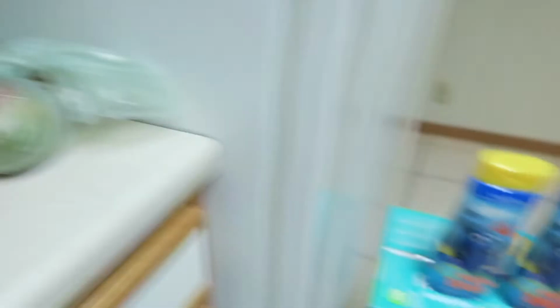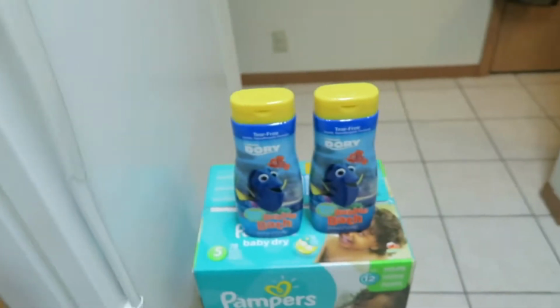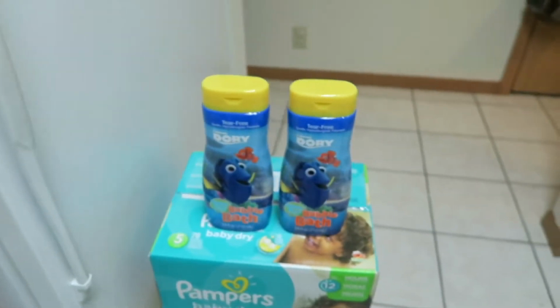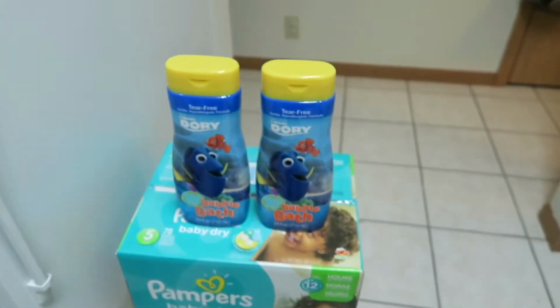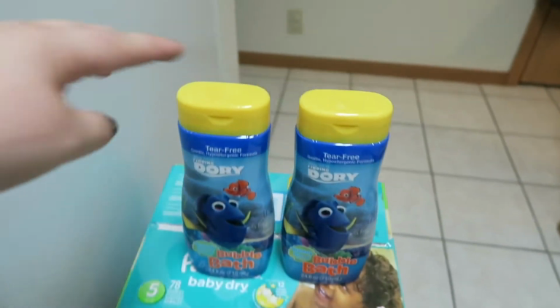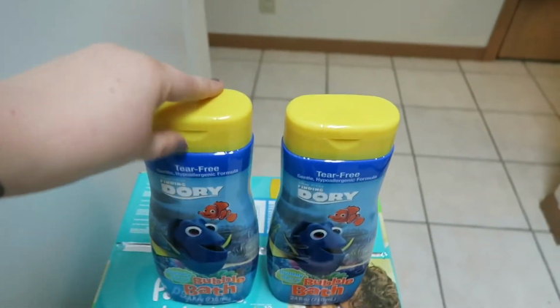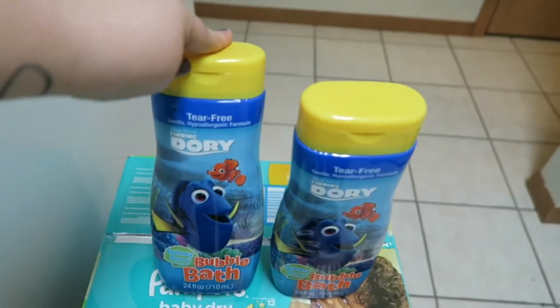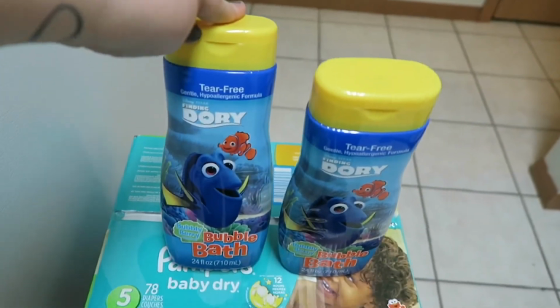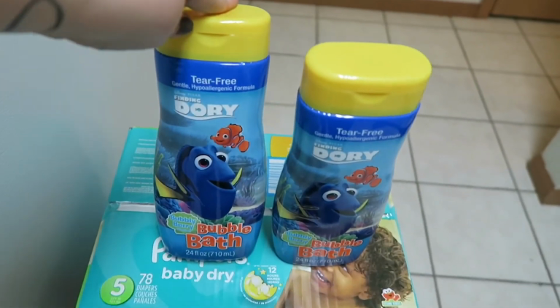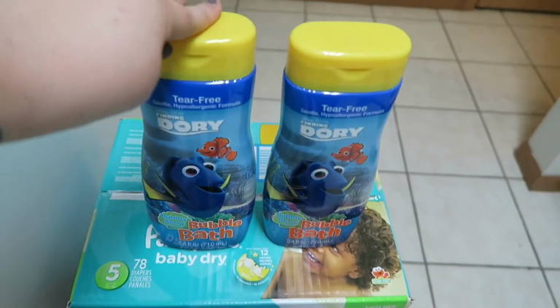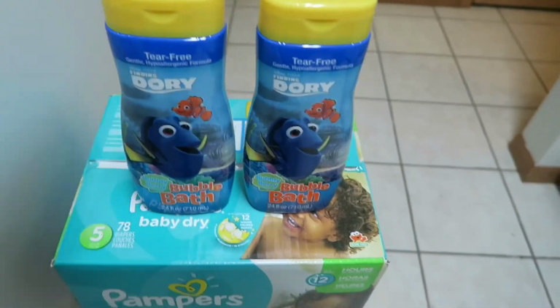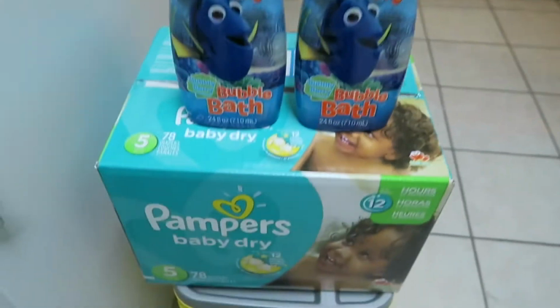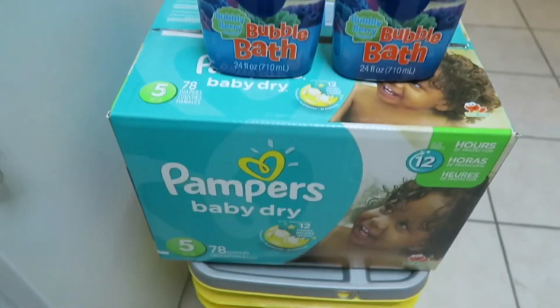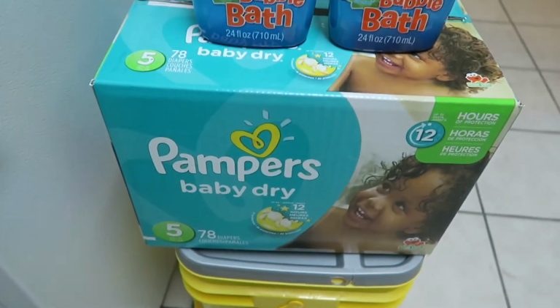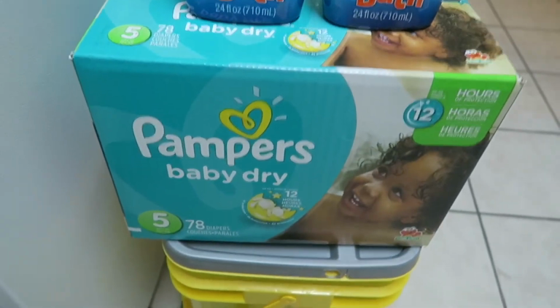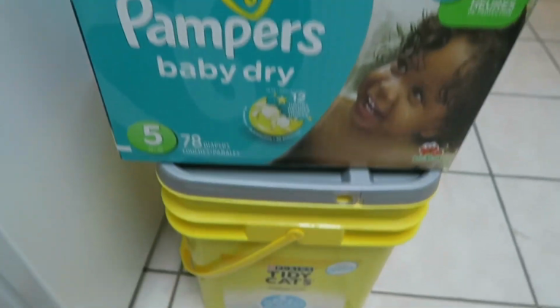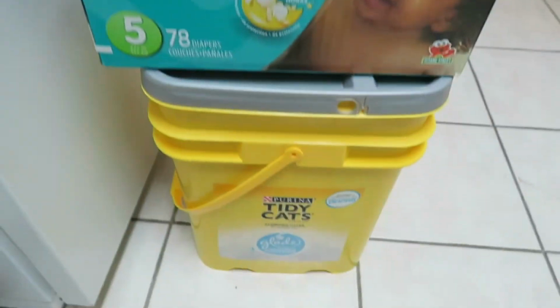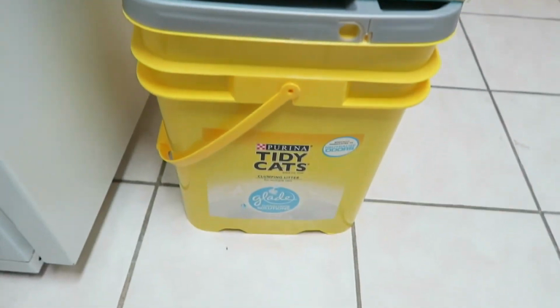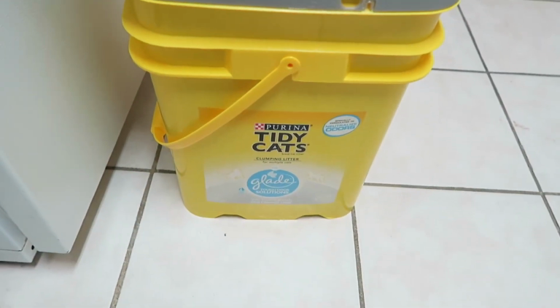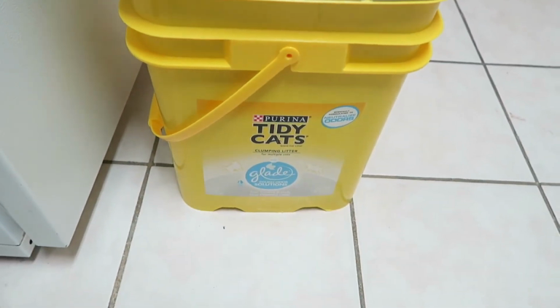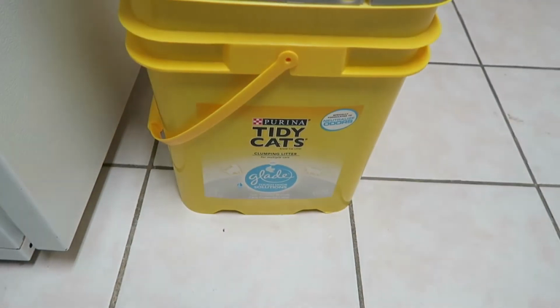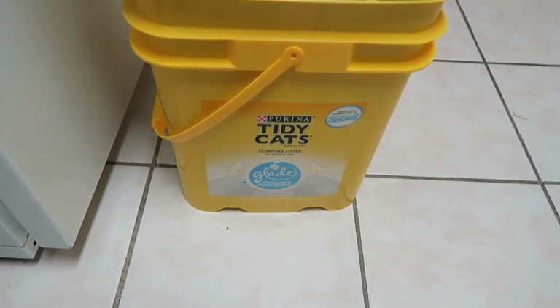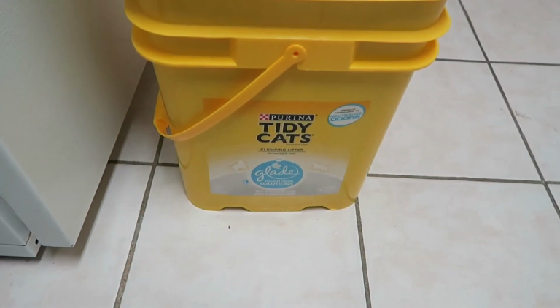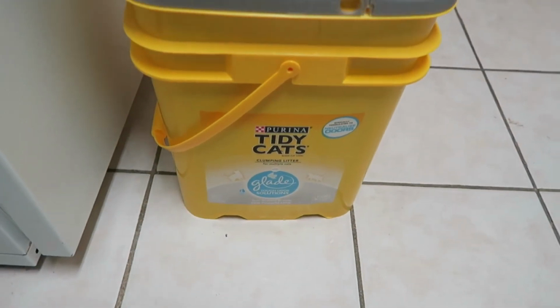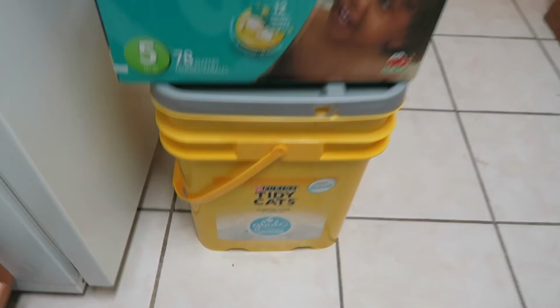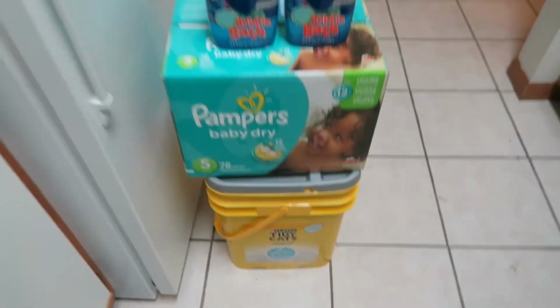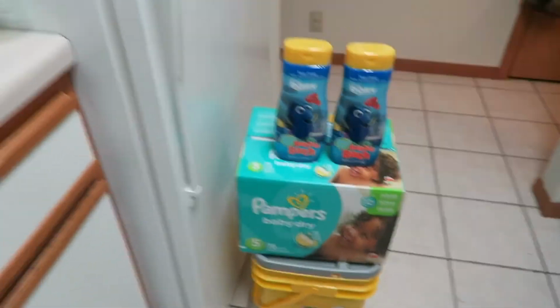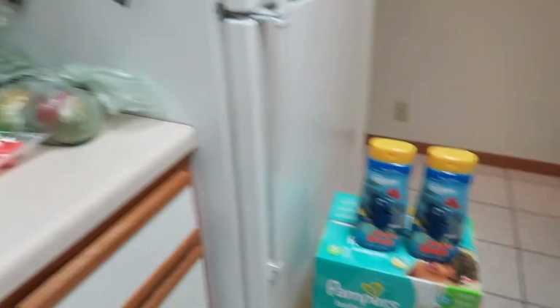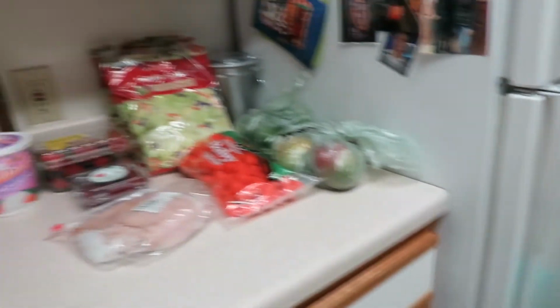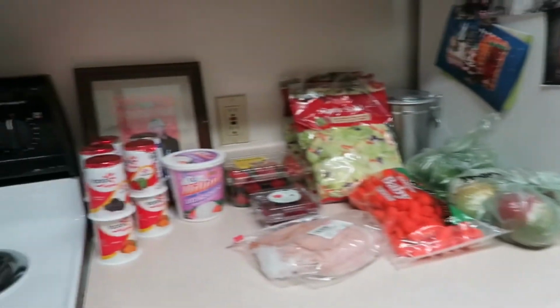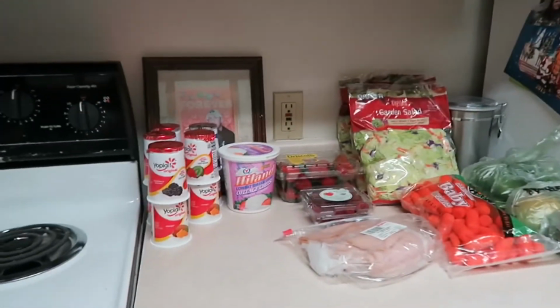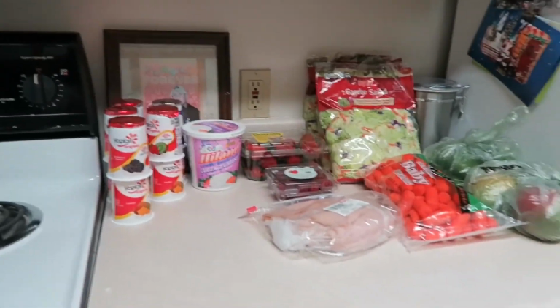We got two things of Bobath for Rowan, some diapers, and some Tidy Cats litter. And that's it.